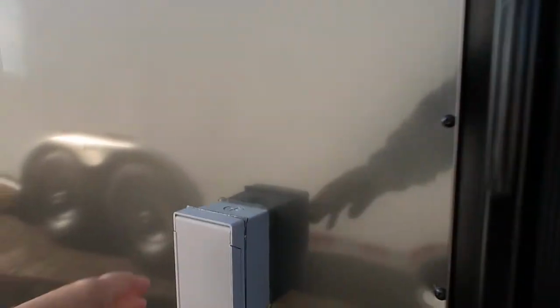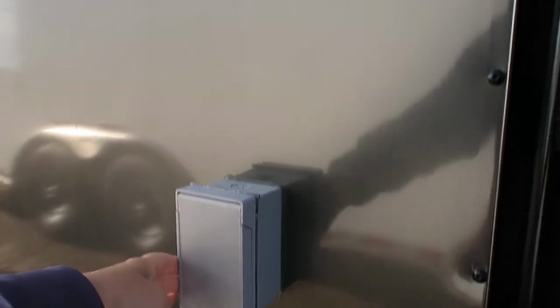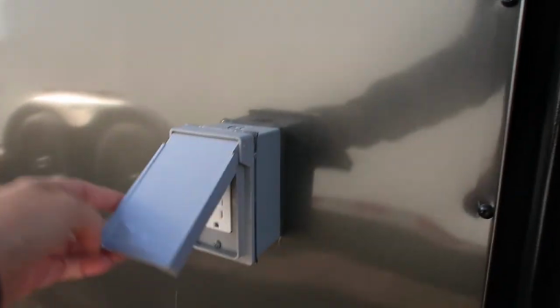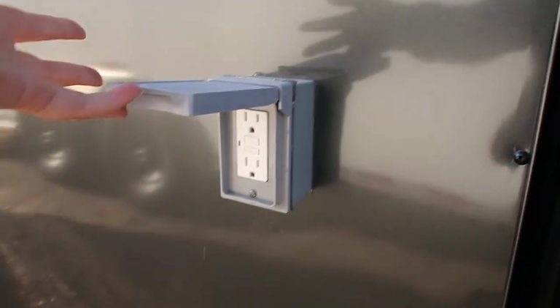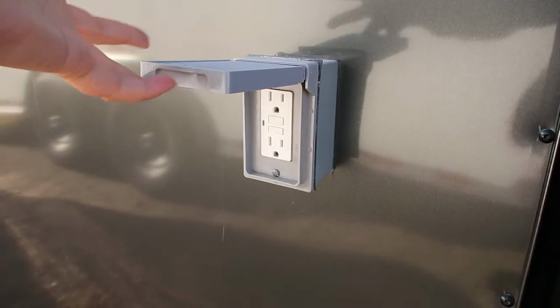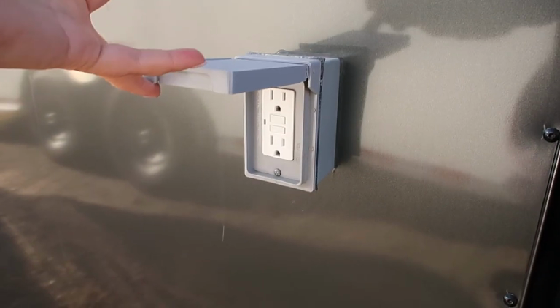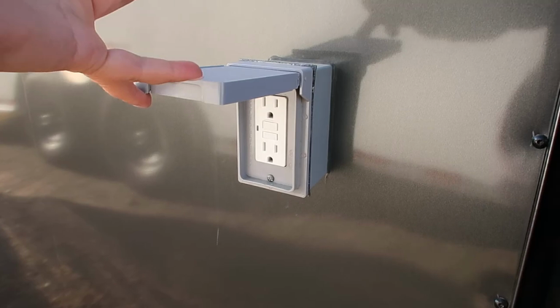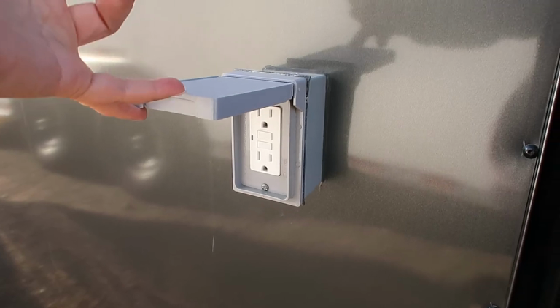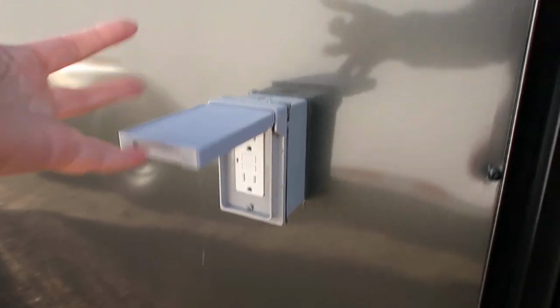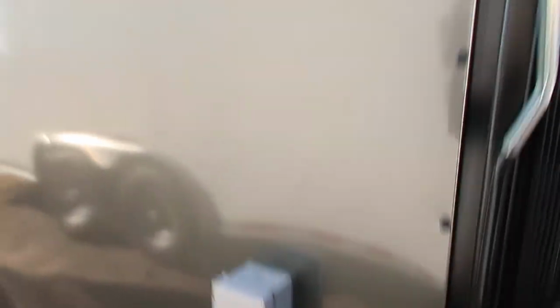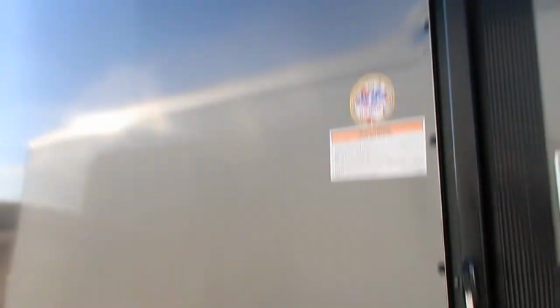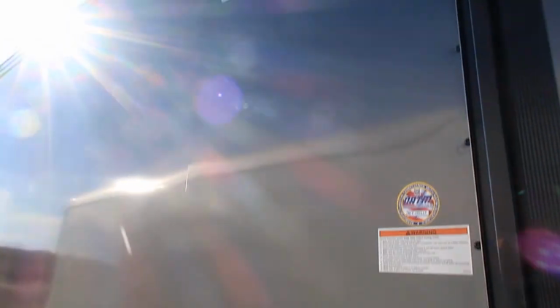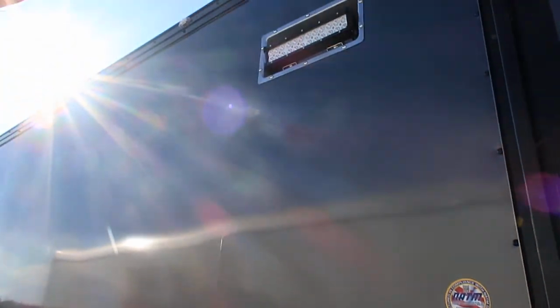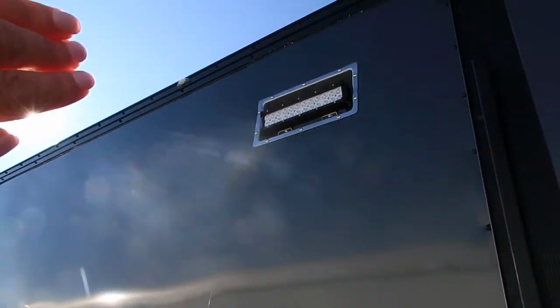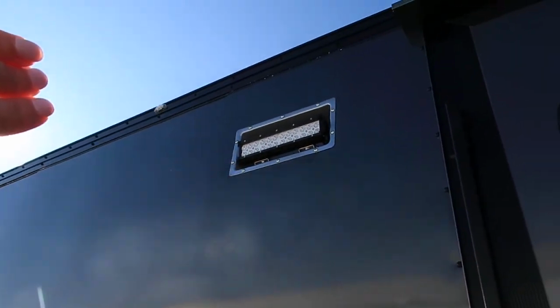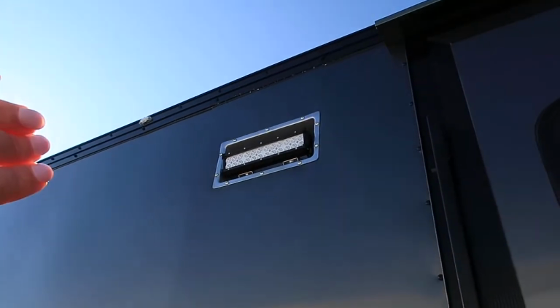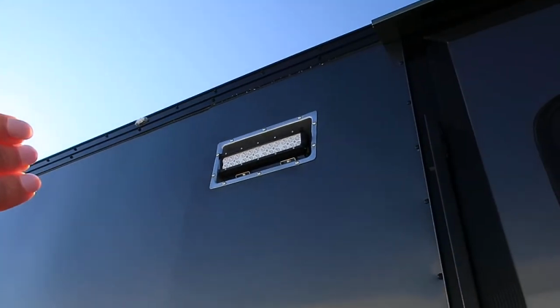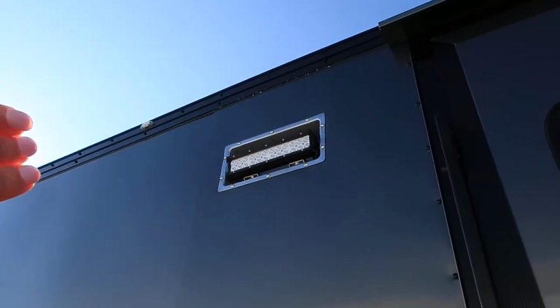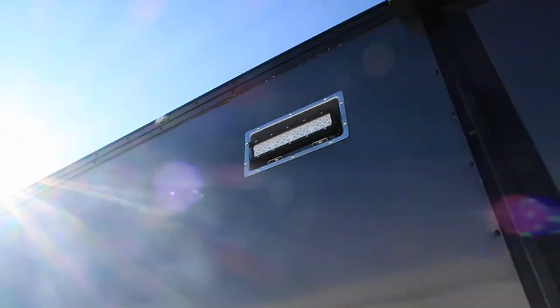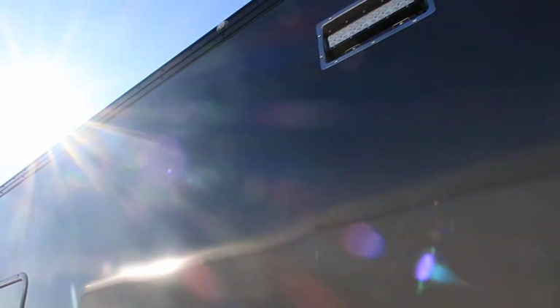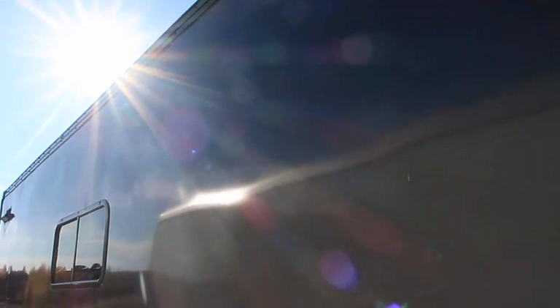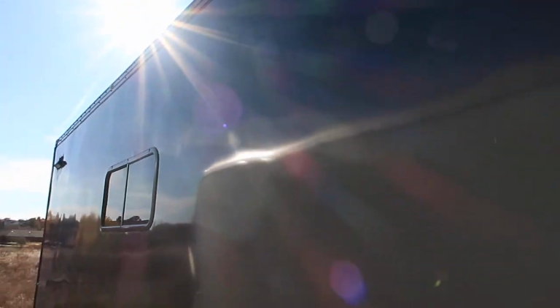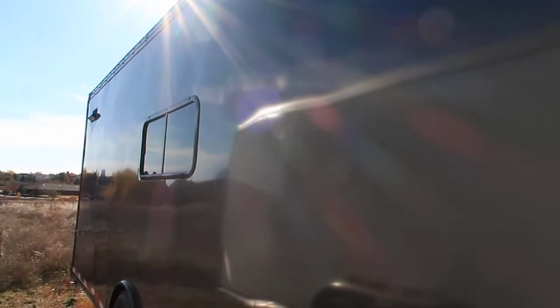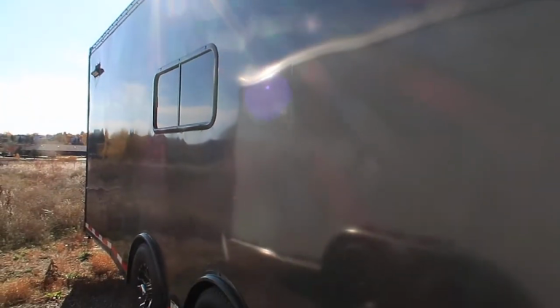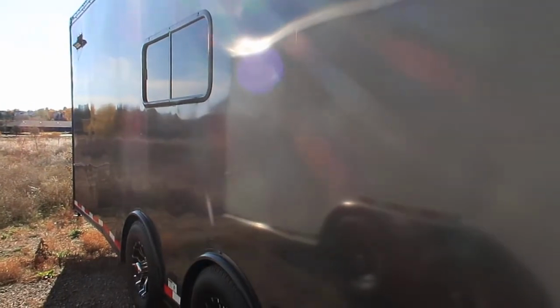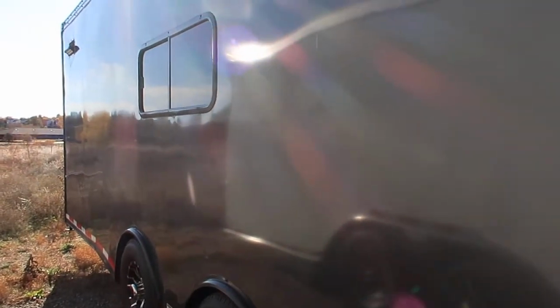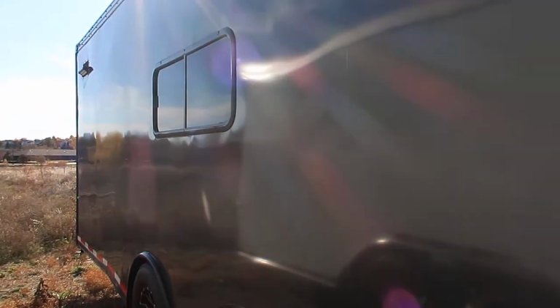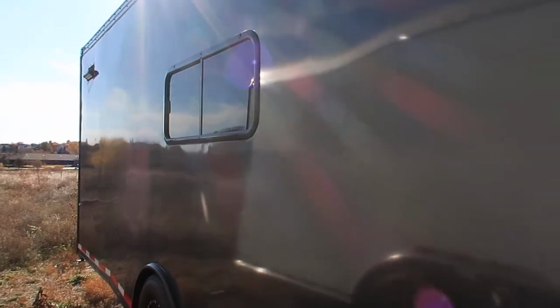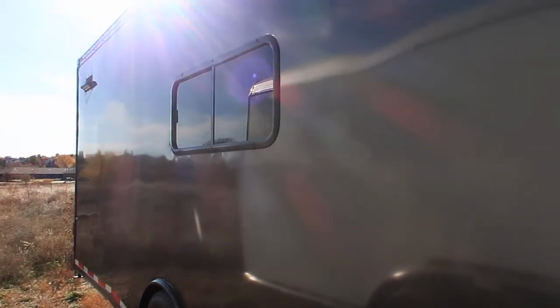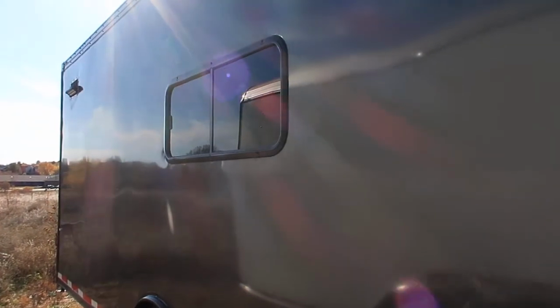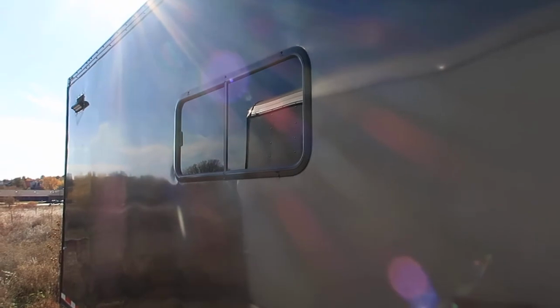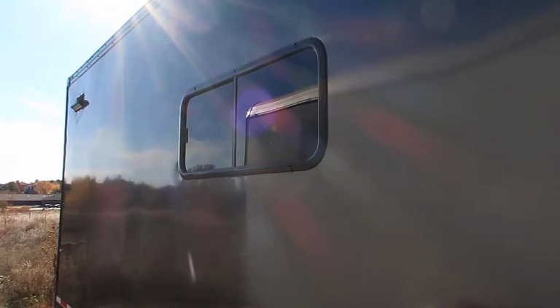This unit's got a power package with it, so you've got an exterior GFI outlet. And we've got some exterior party lights here on the side — these are LED lights. Insulated with slider windows with screens, as well.